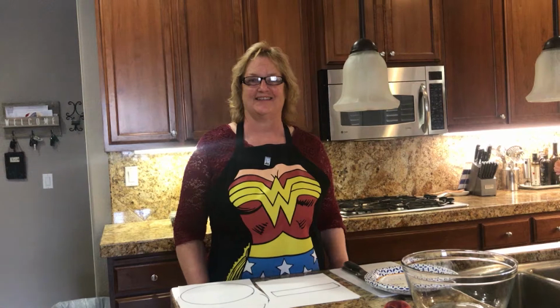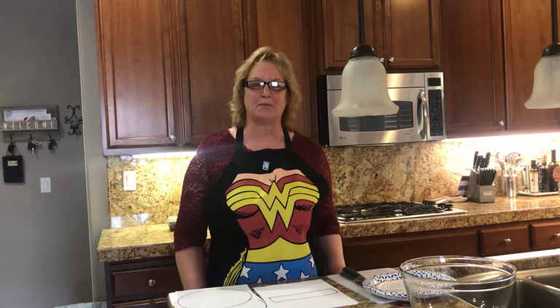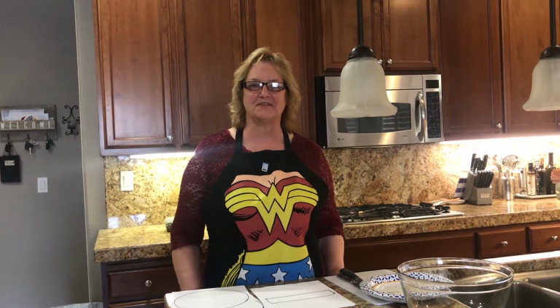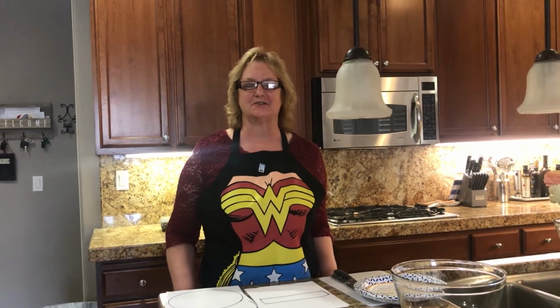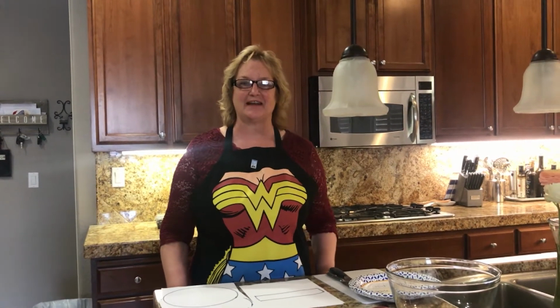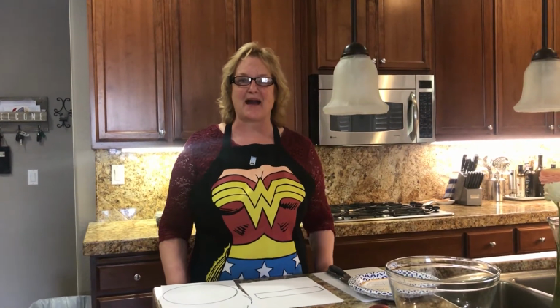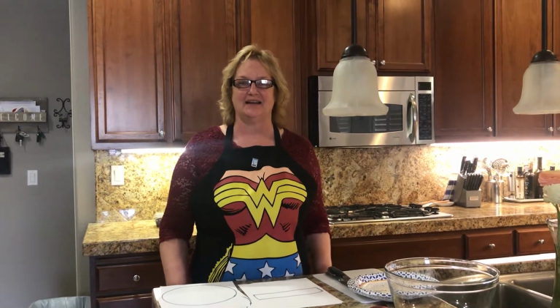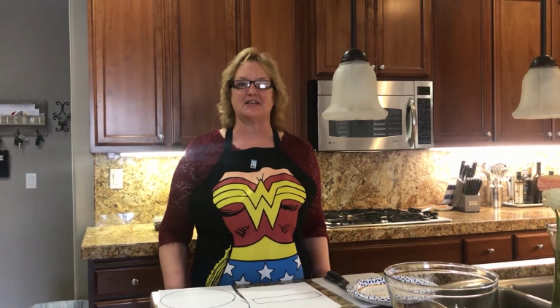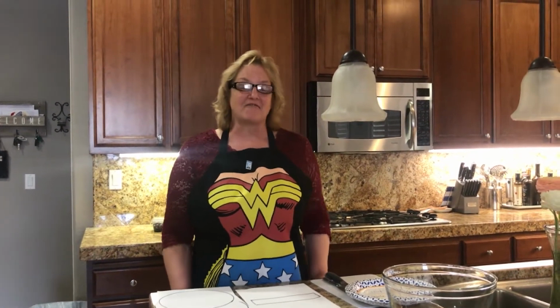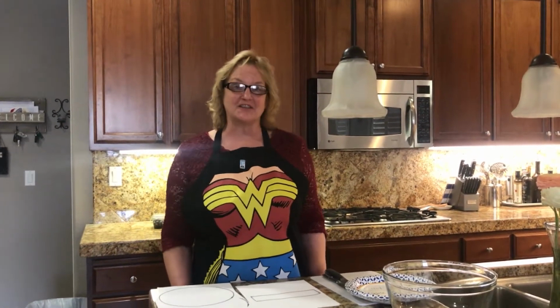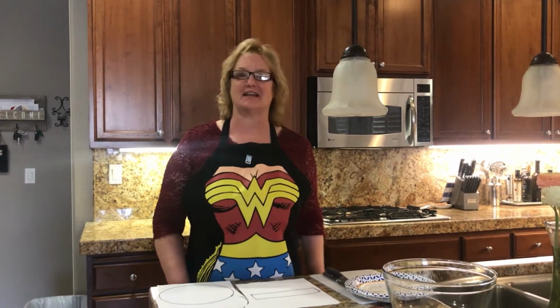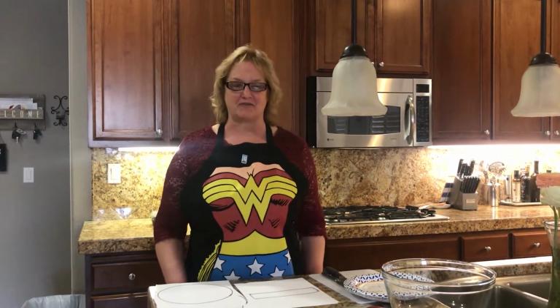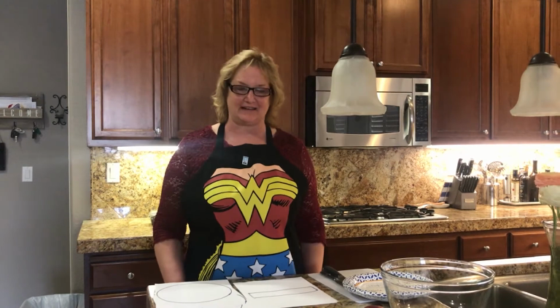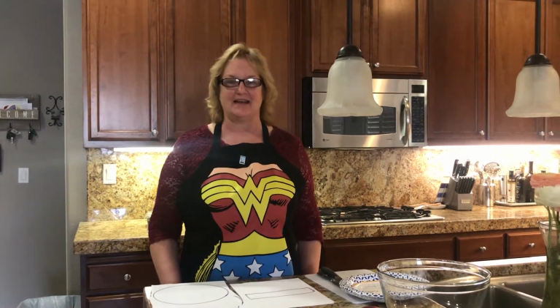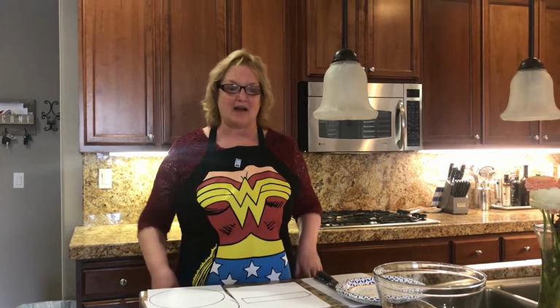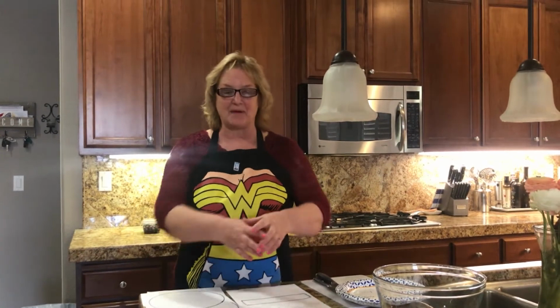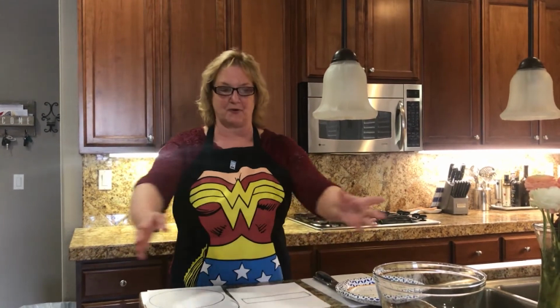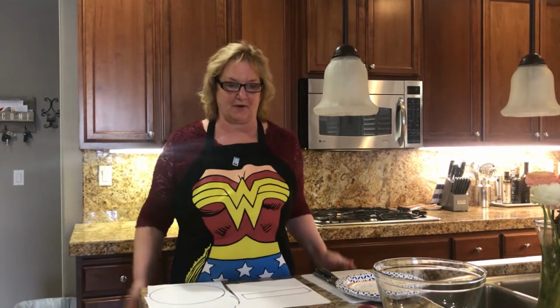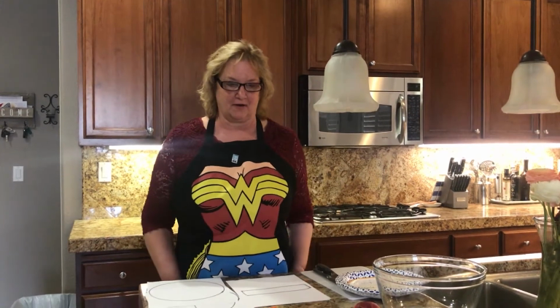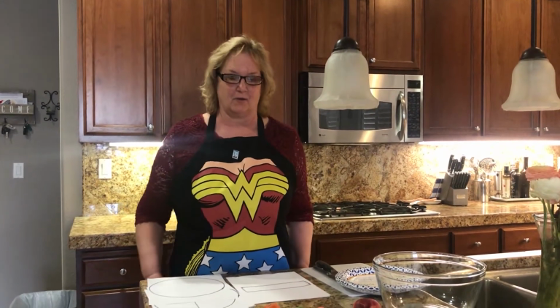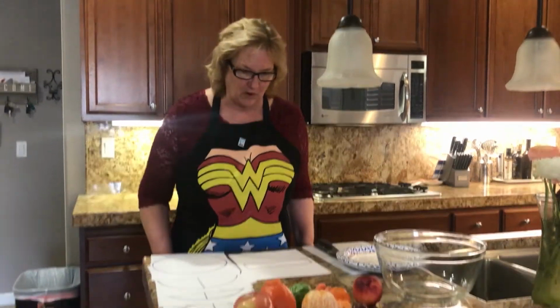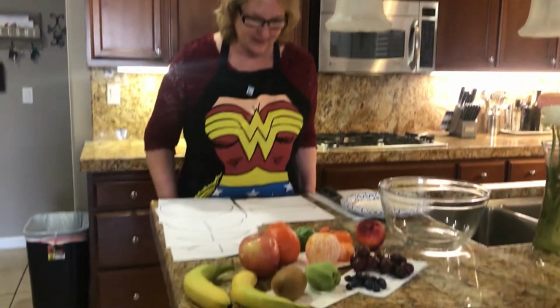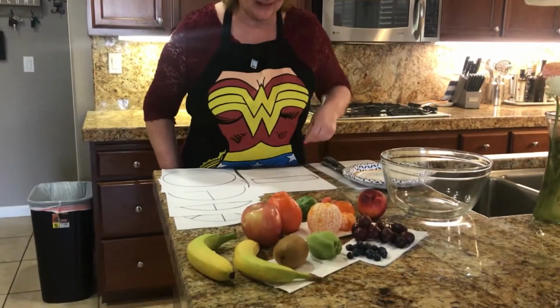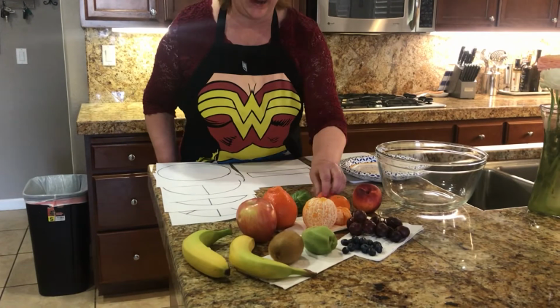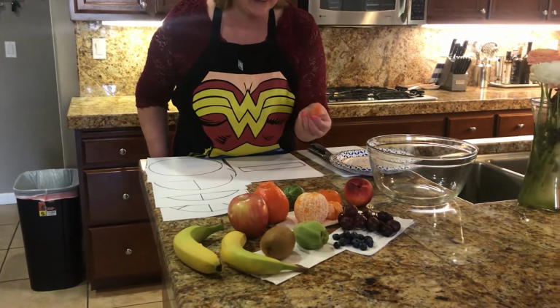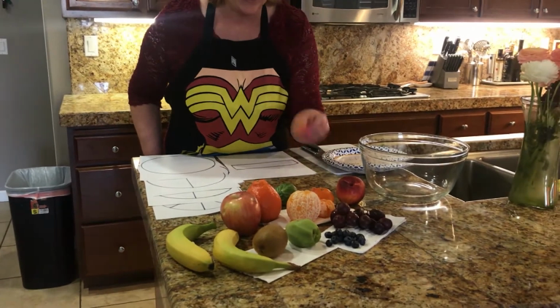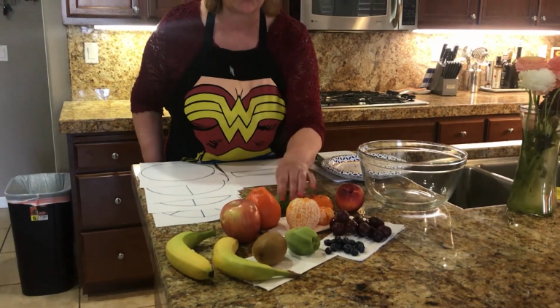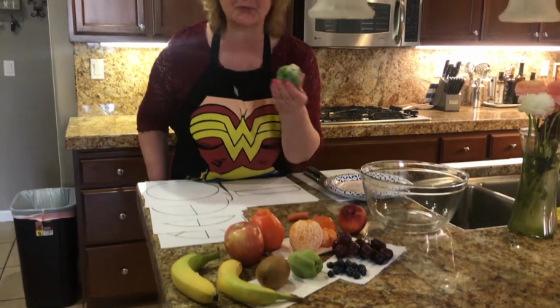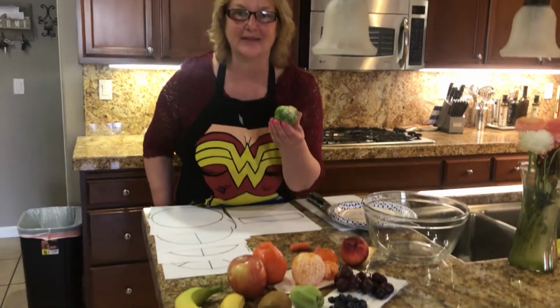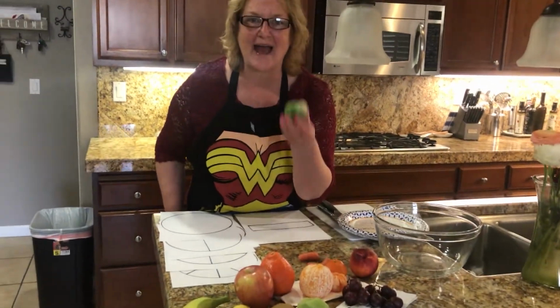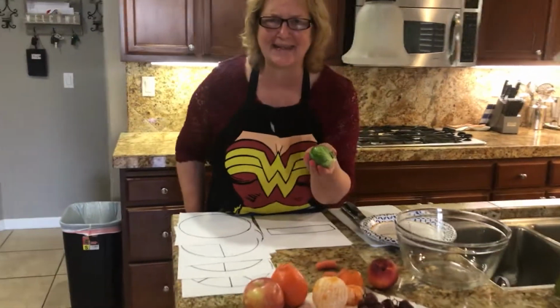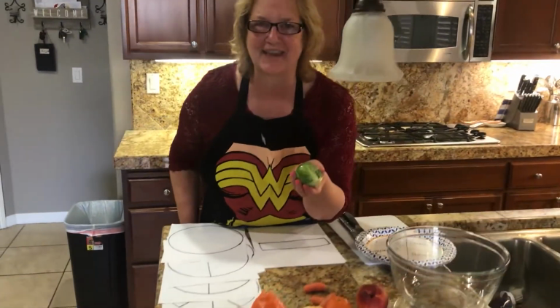Hi boys and girls, it's Nurse Sherry and I'm back to talk about fractions and making fruit salad. Now I have my fruit here. Wait, what? Is that a carrot and a brussel sprout? How did they get in there?